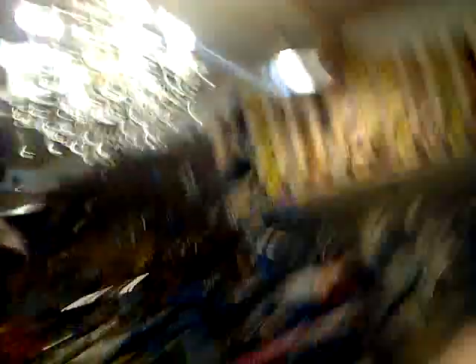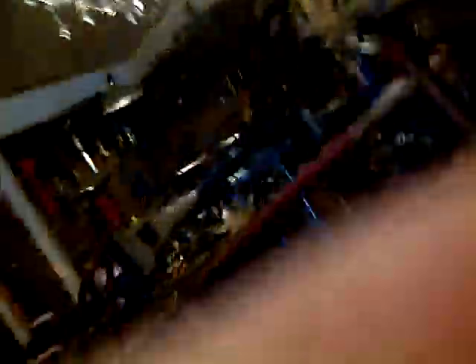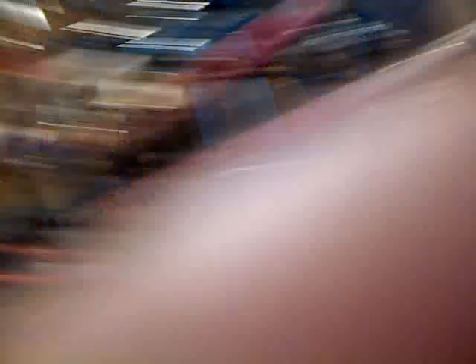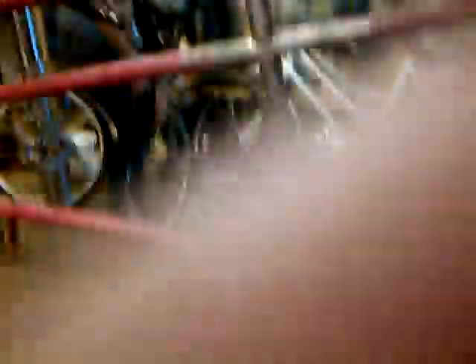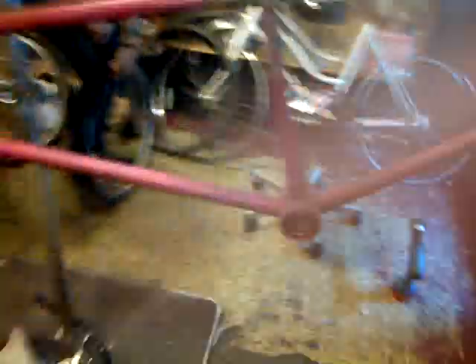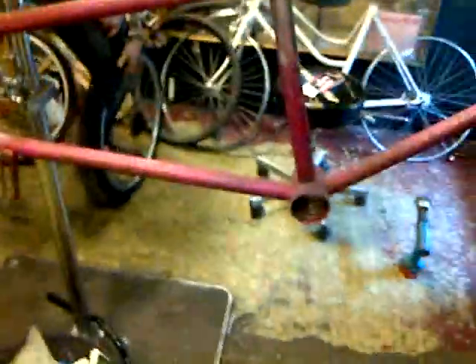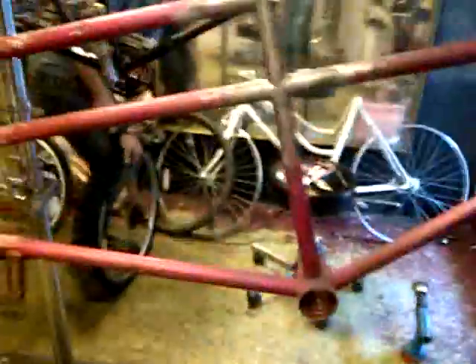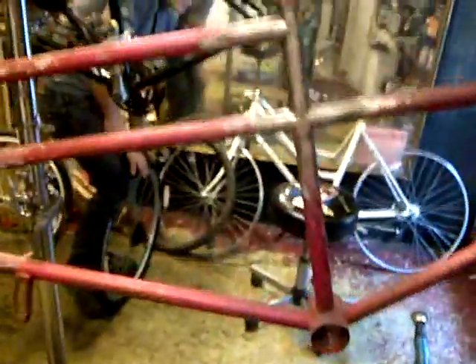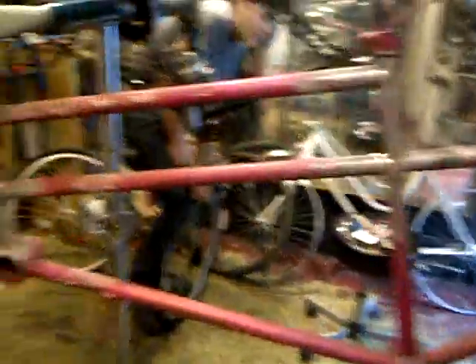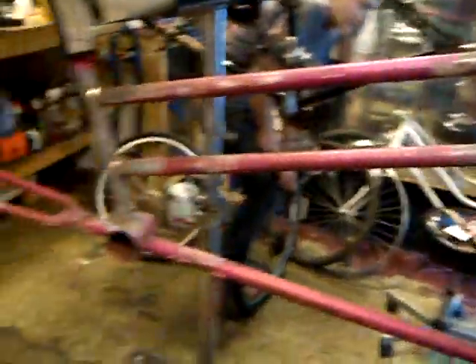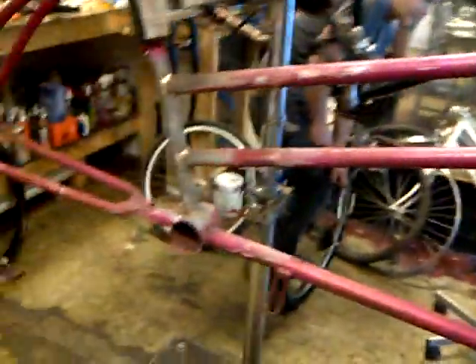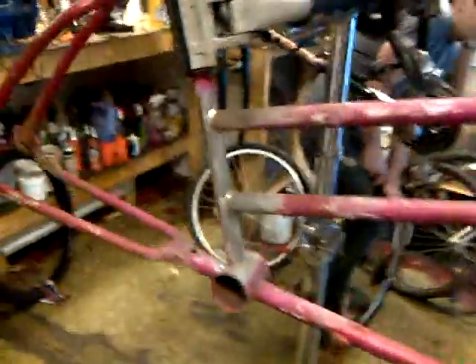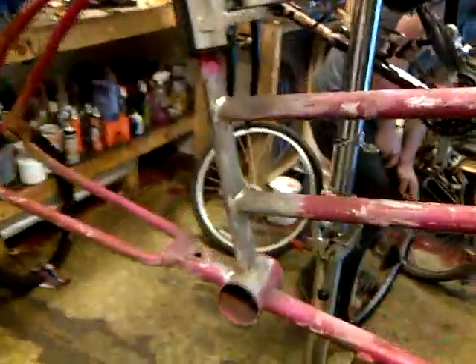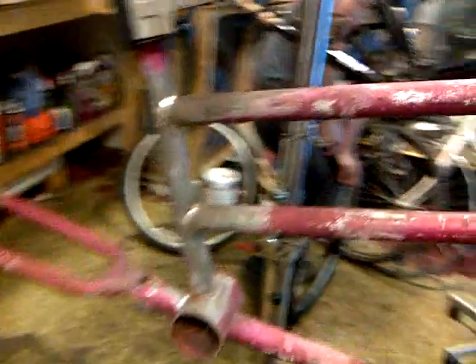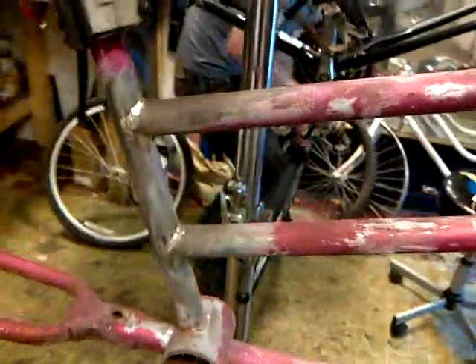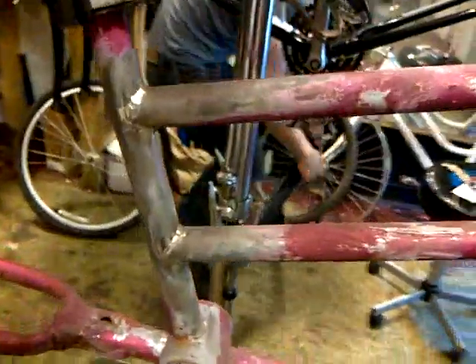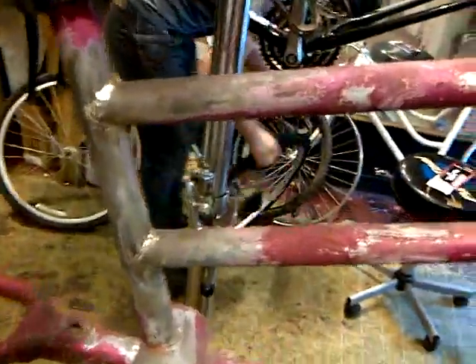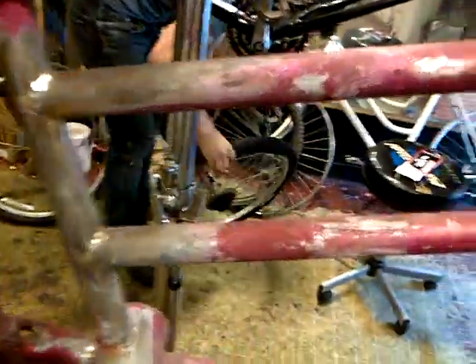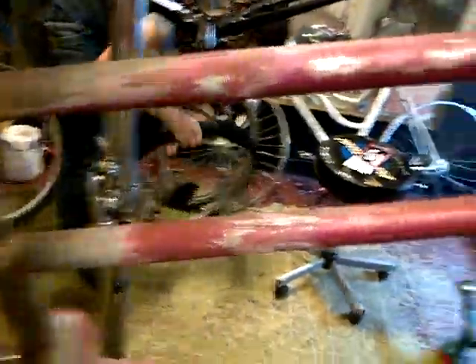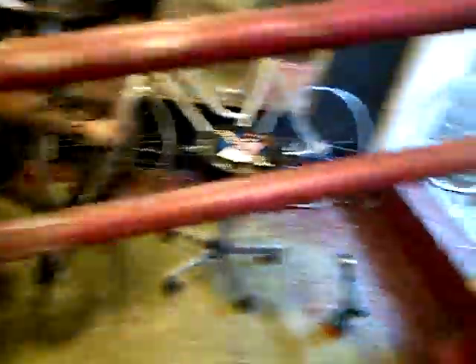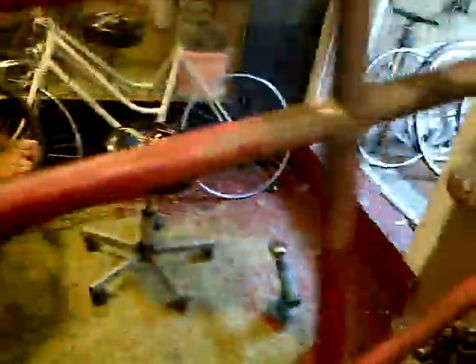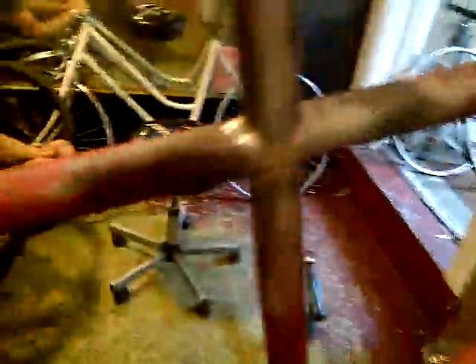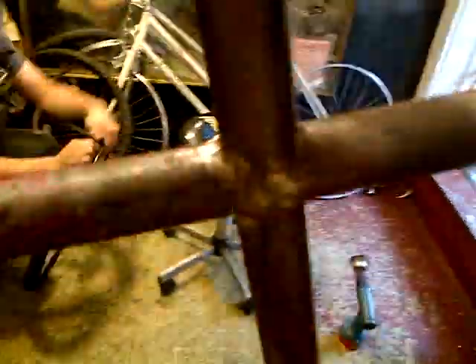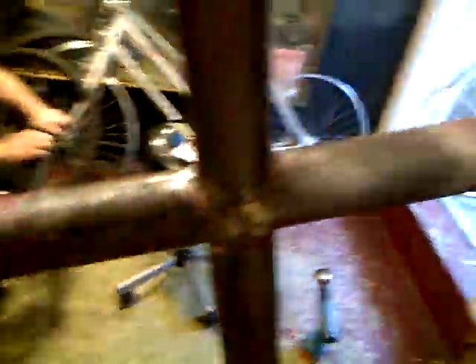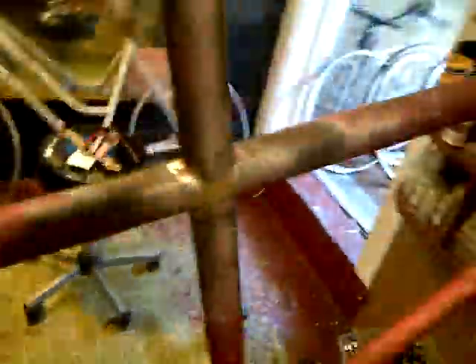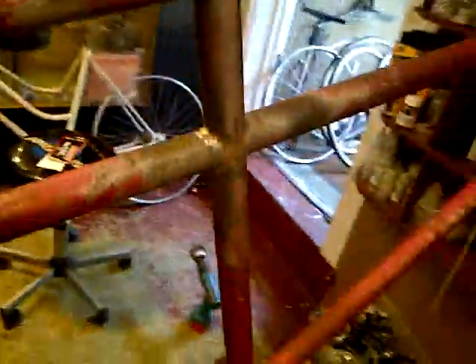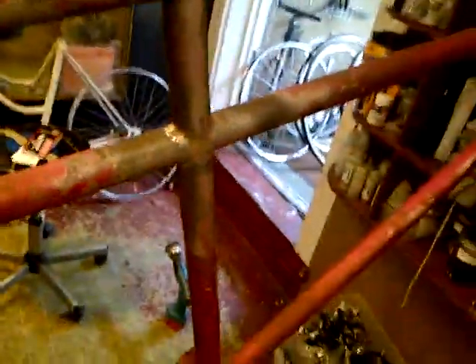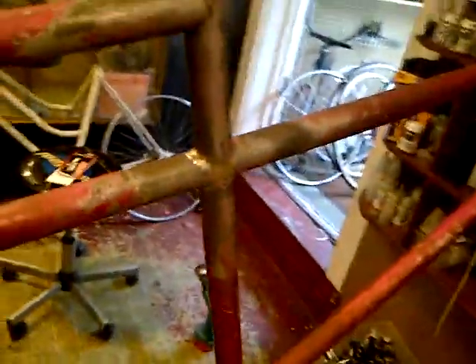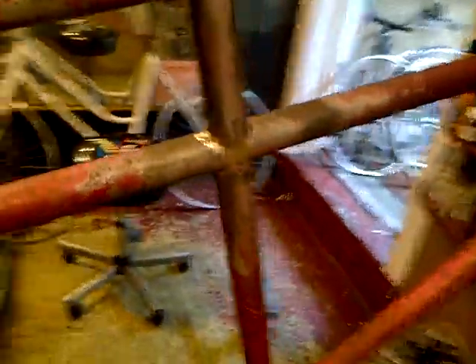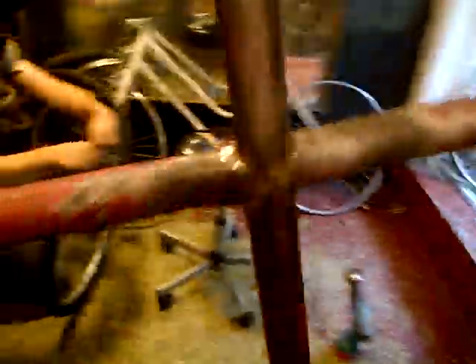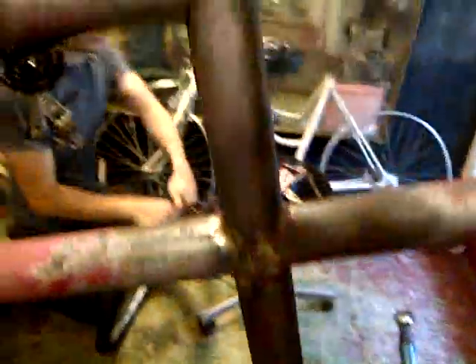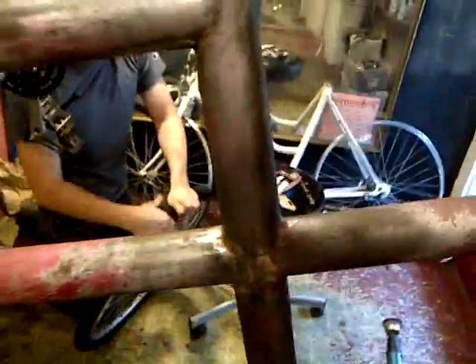This is going to be the frame — the actual frame of the bicycle that I'm working on right now — and we've got to do some welding. Dan has been helping me here.